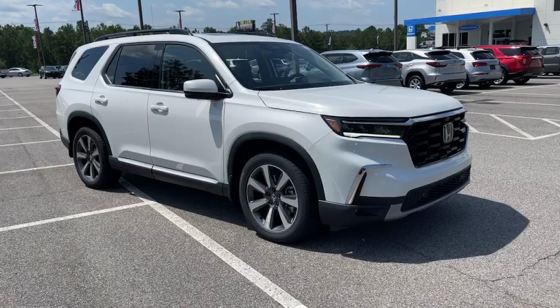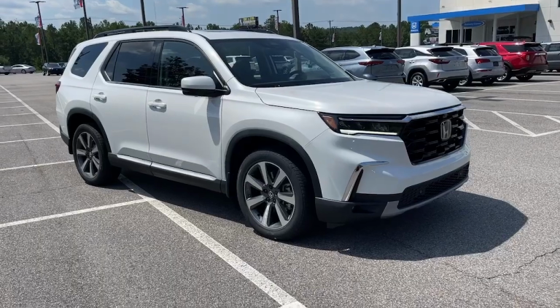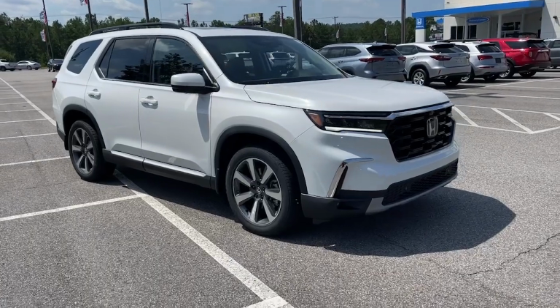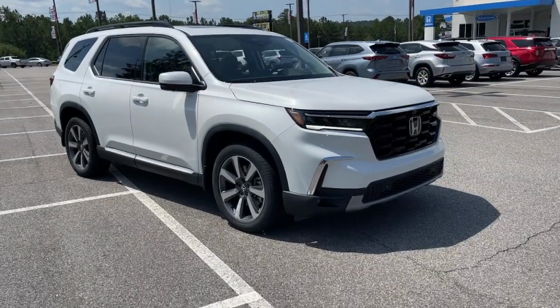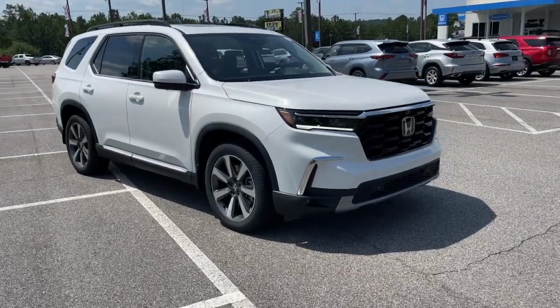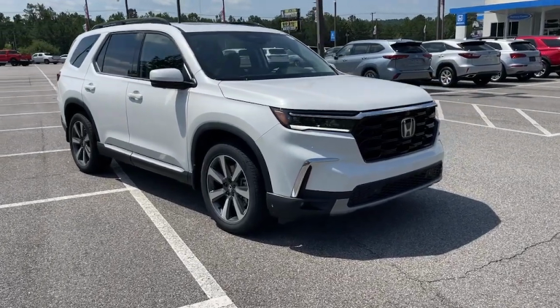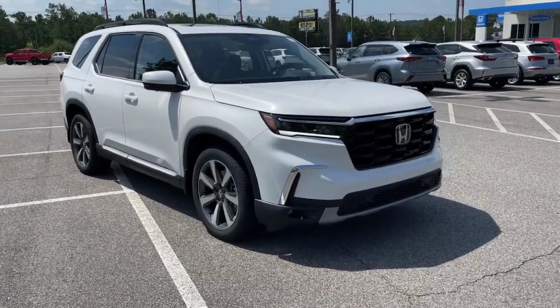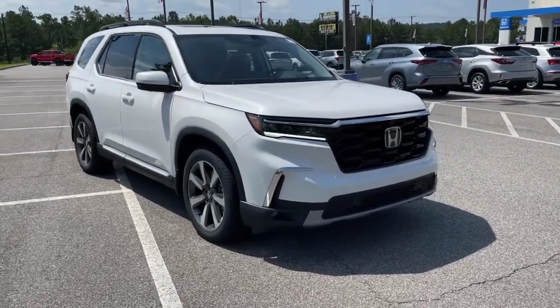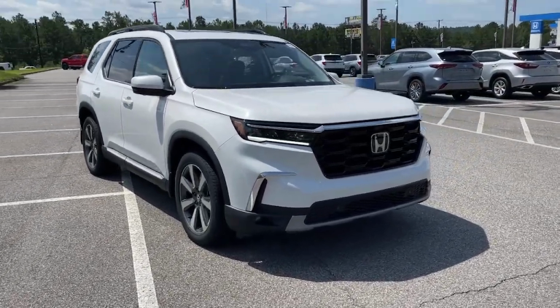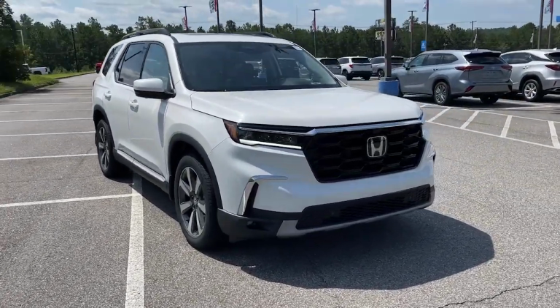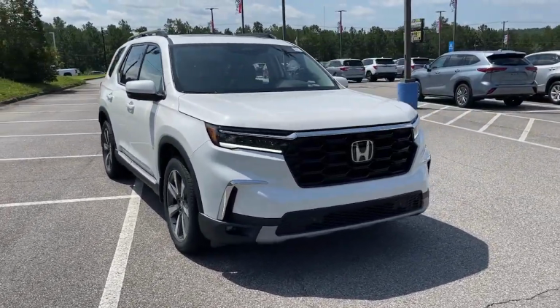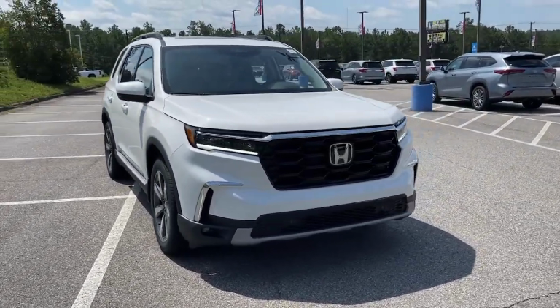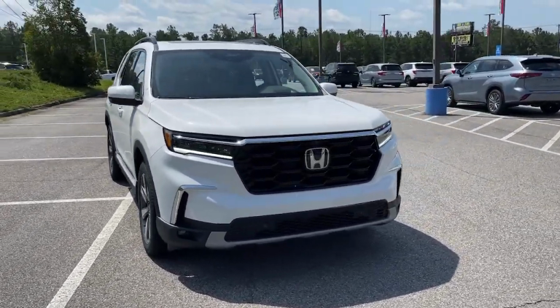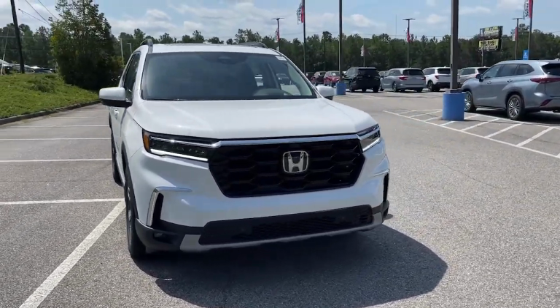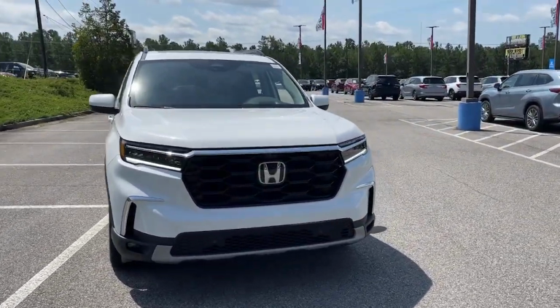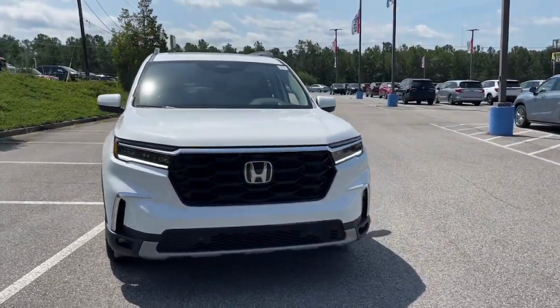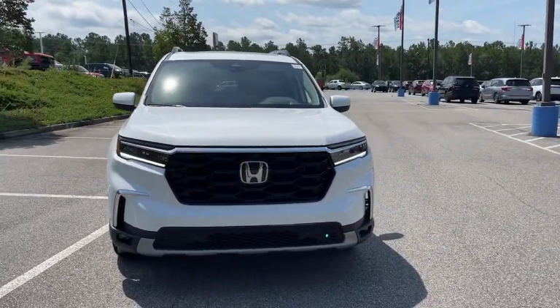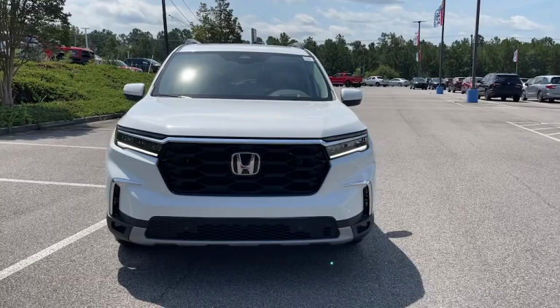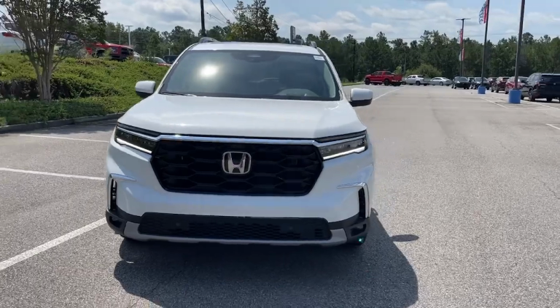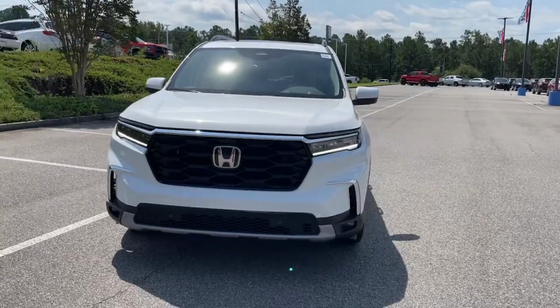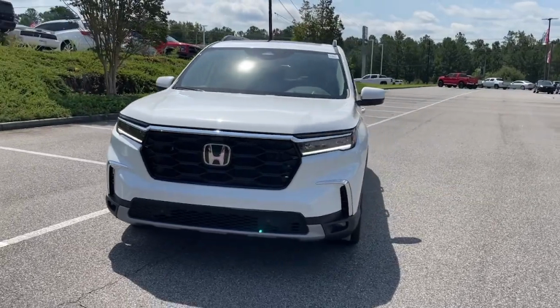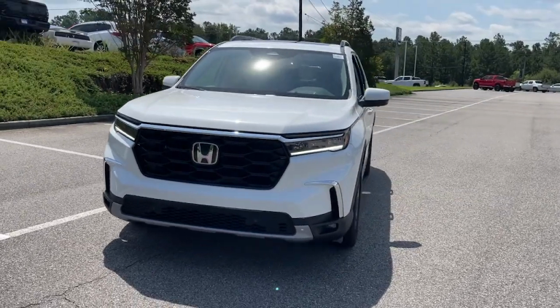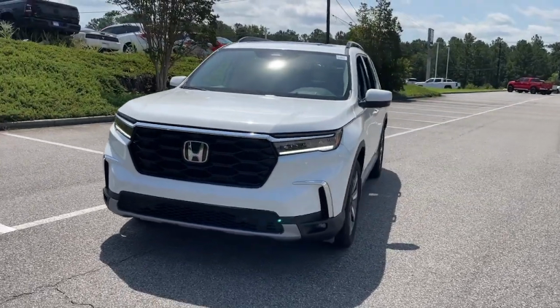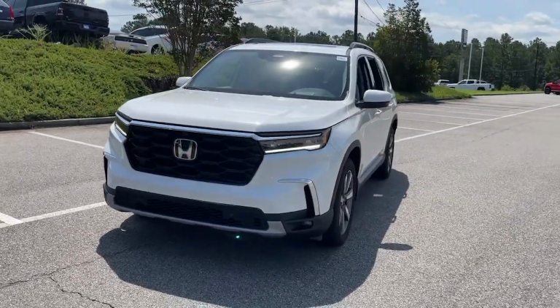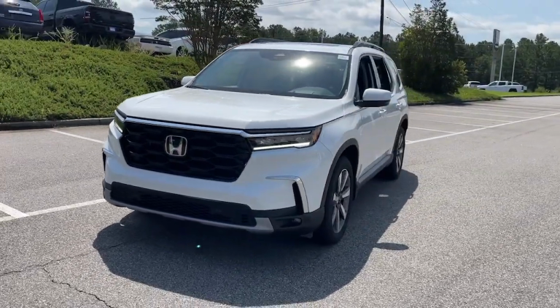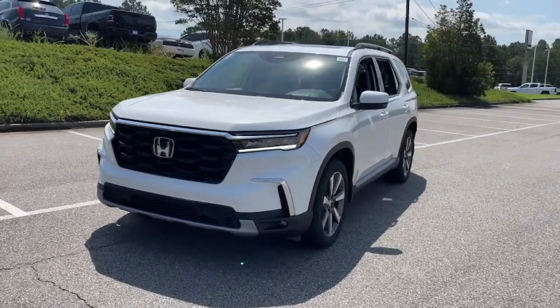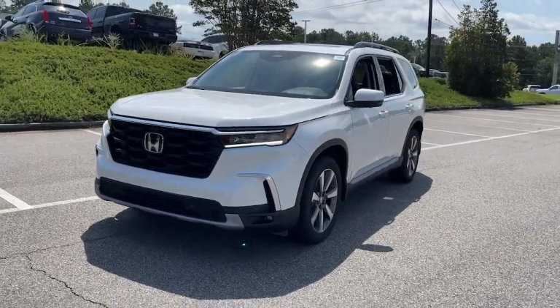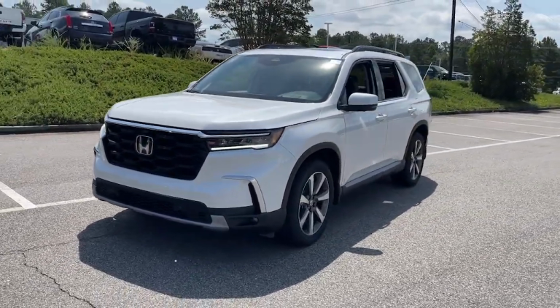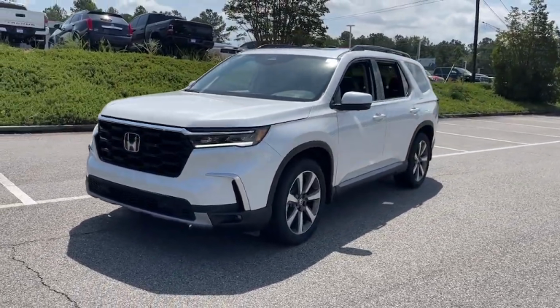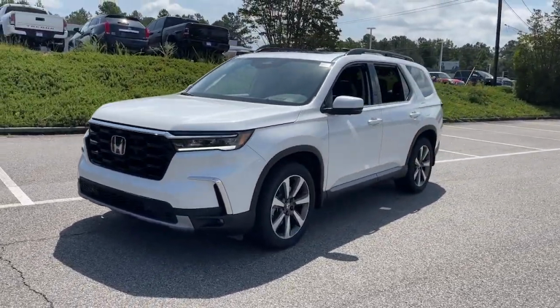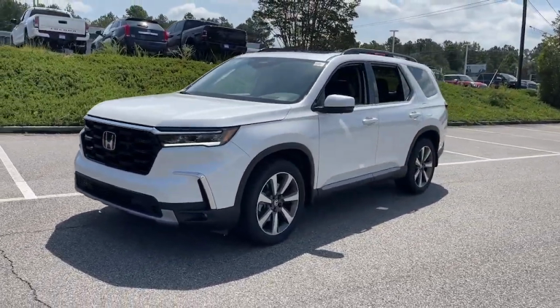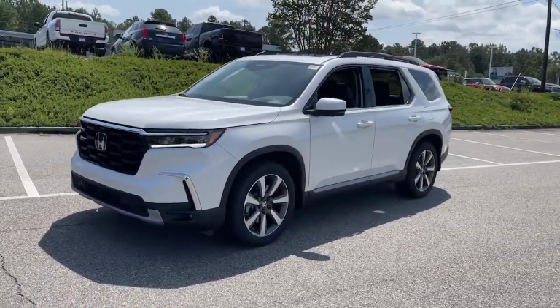Go home happy with the 2023 Honda Pilot. Take a closer look at this super capable Pilot — safe, strong, and refined.